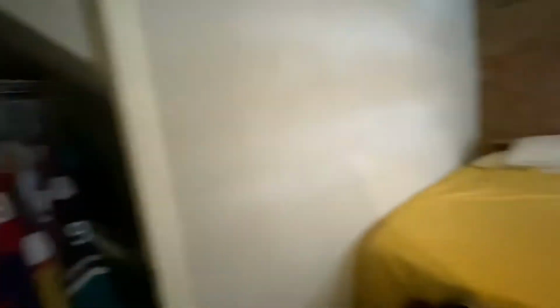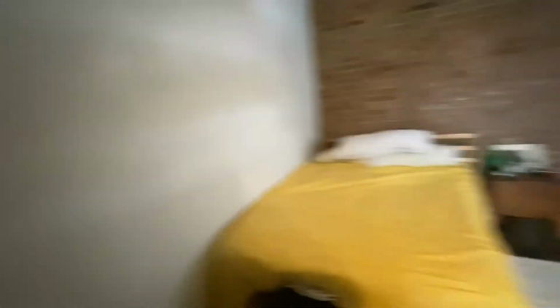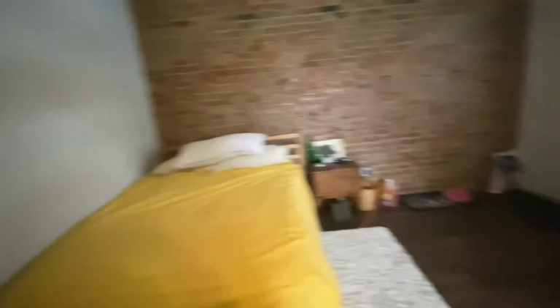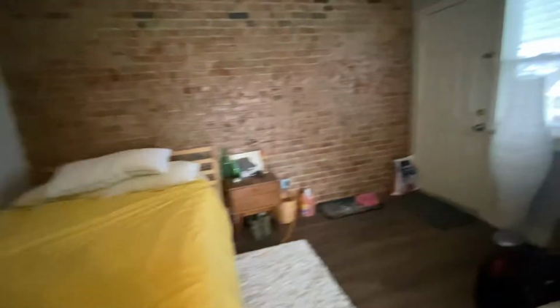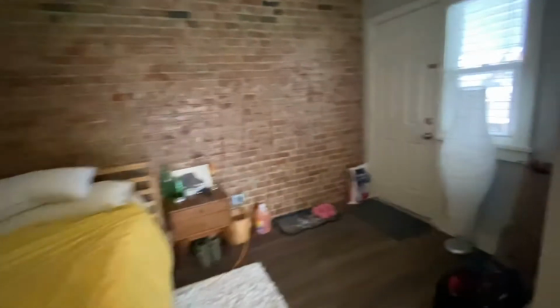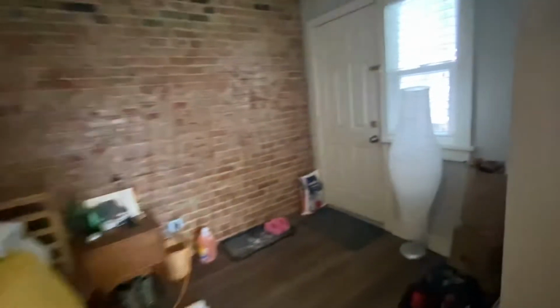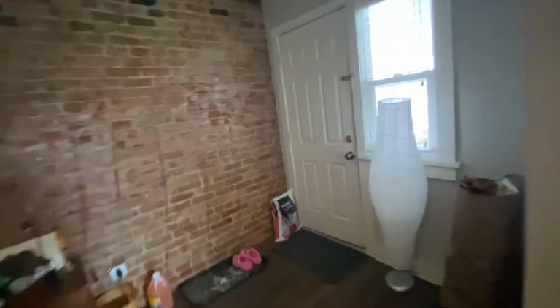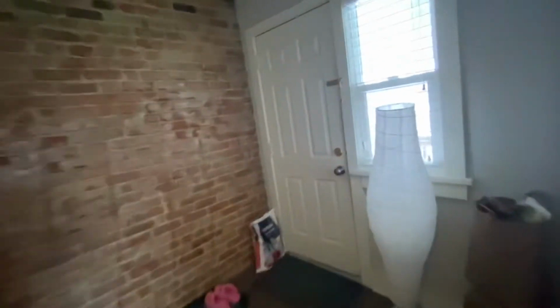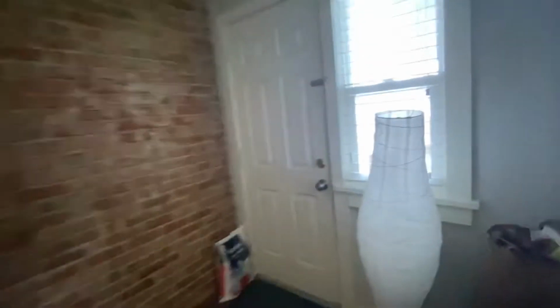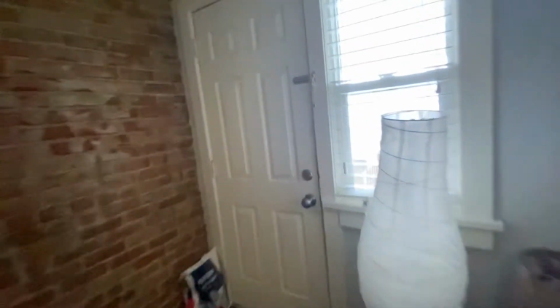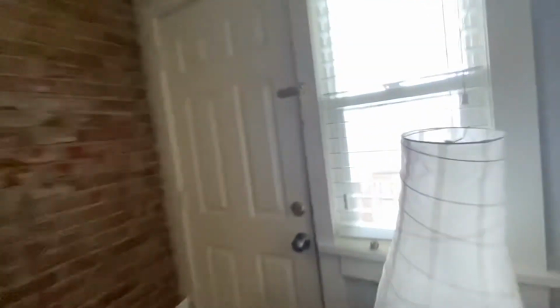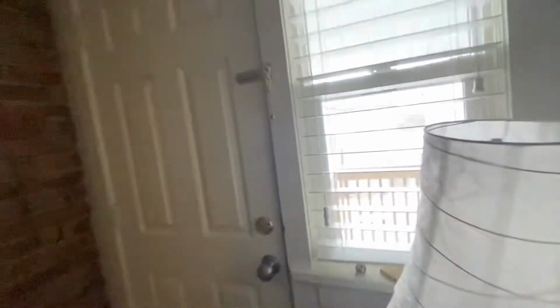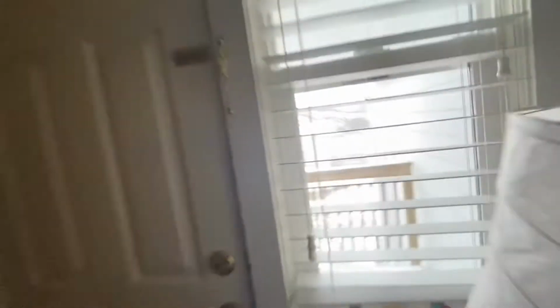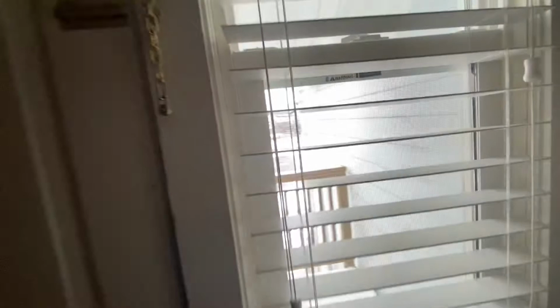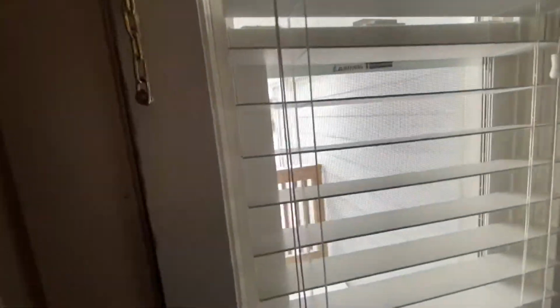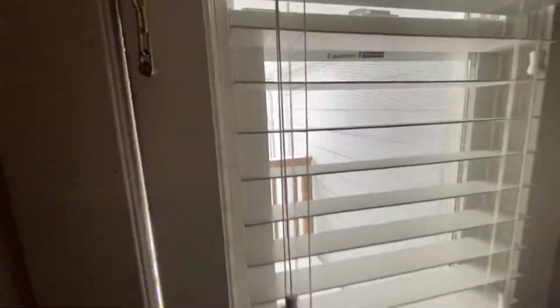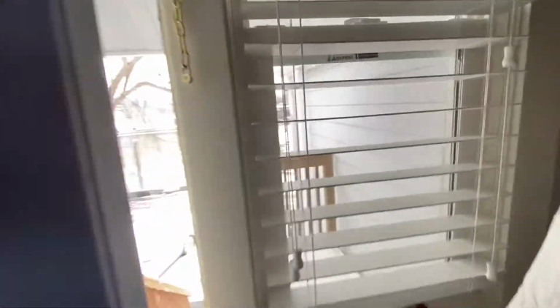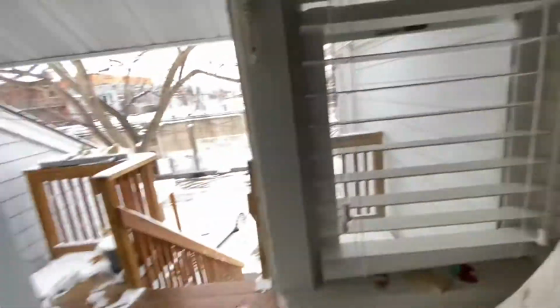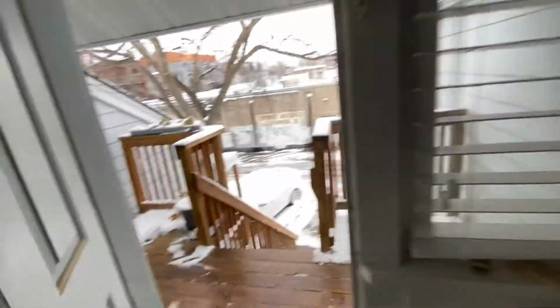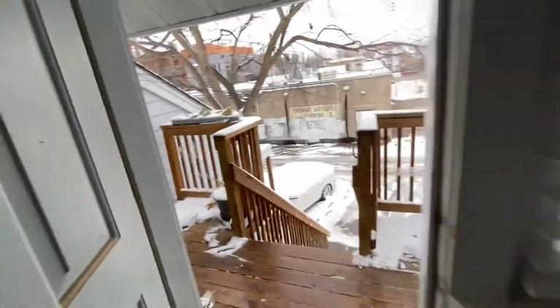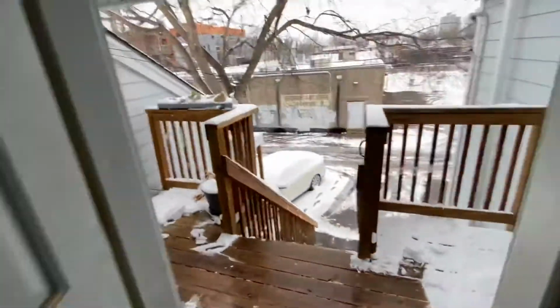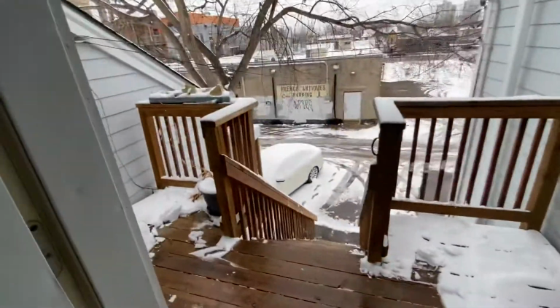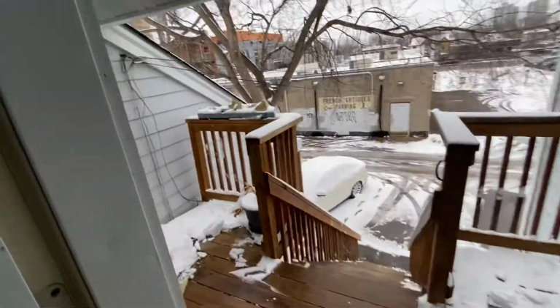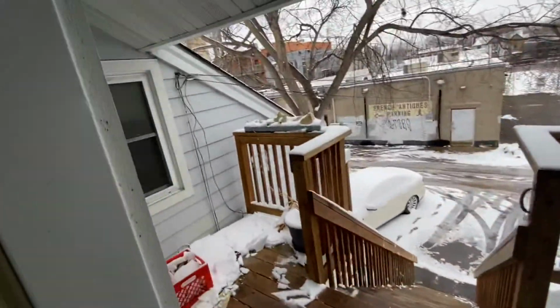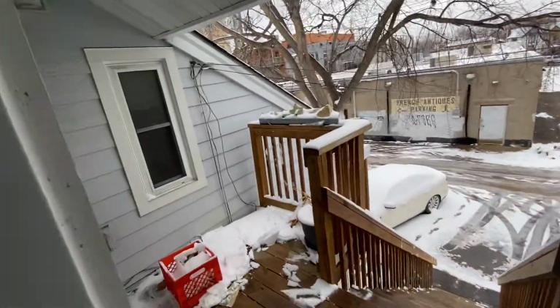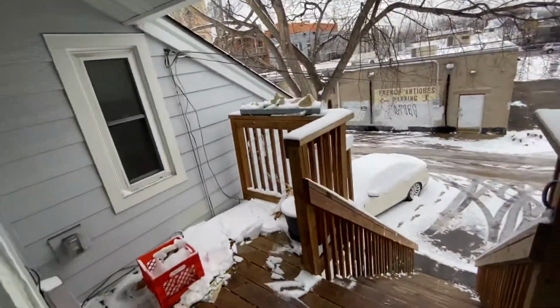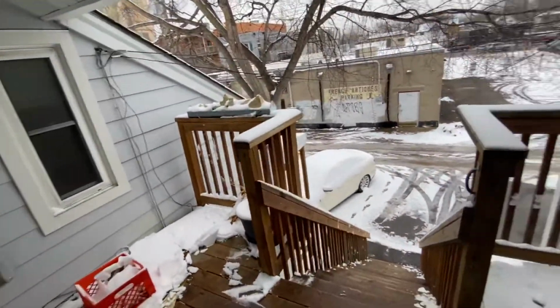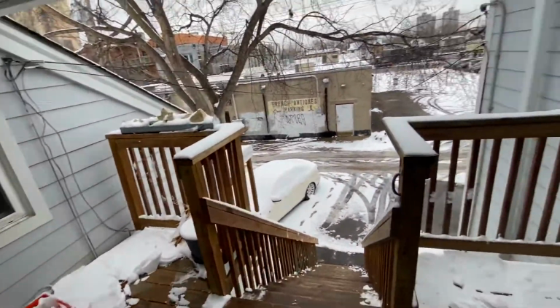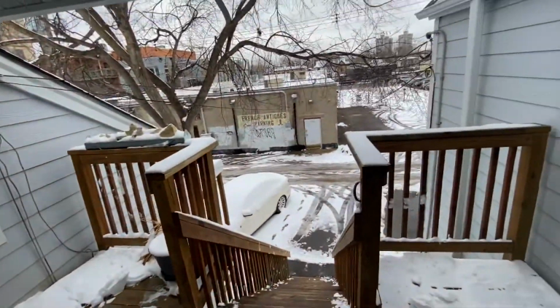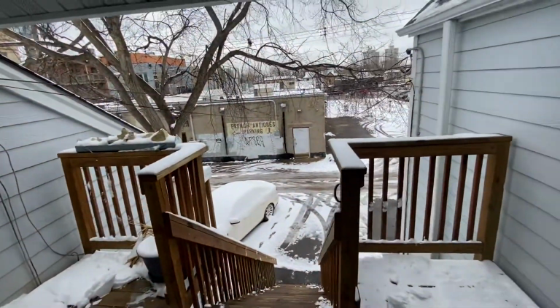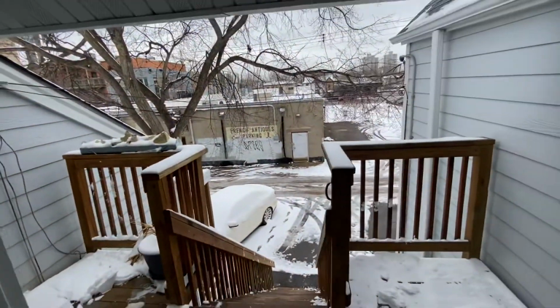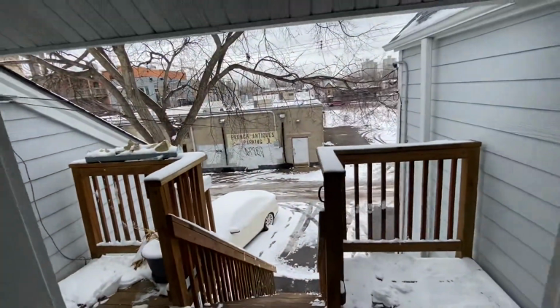And then this will take you out towards the back. So you've got a nice little deck here and a parking spot there.